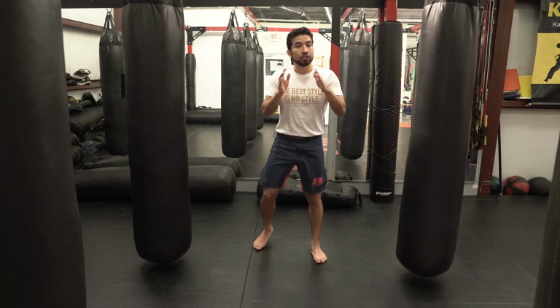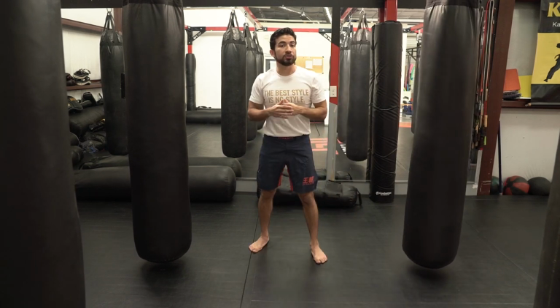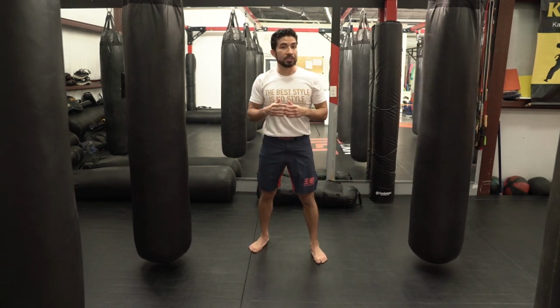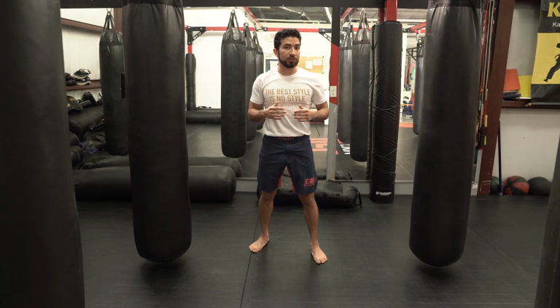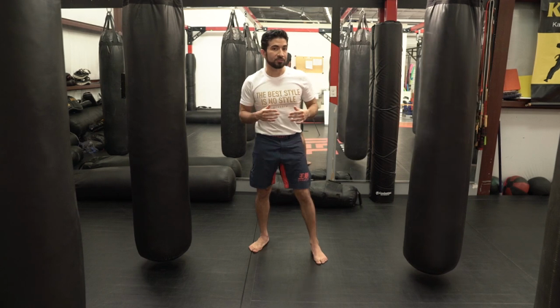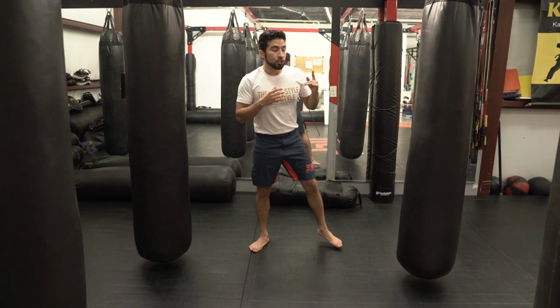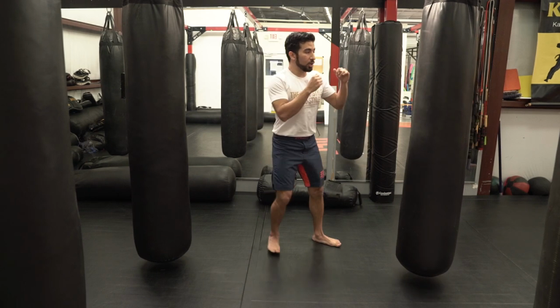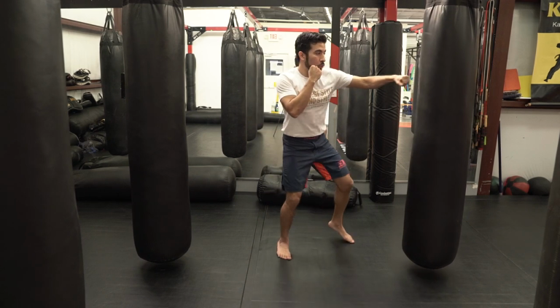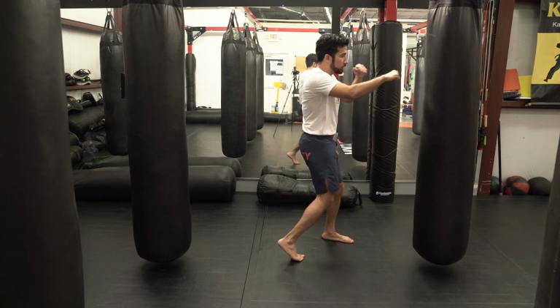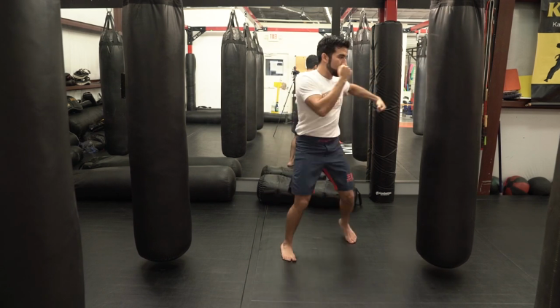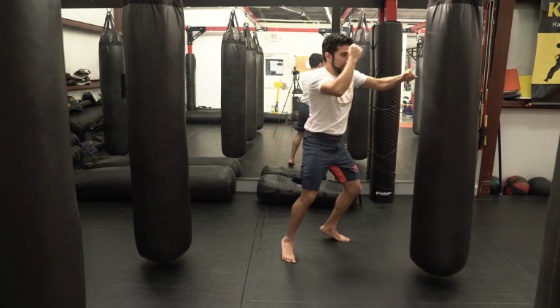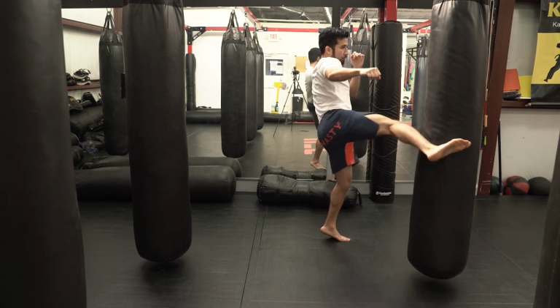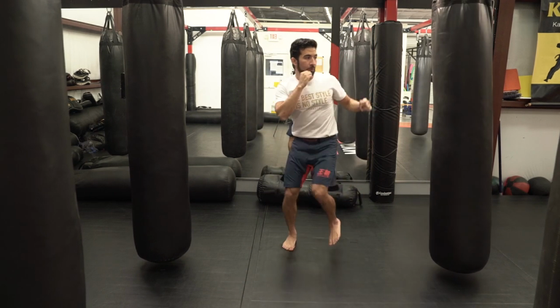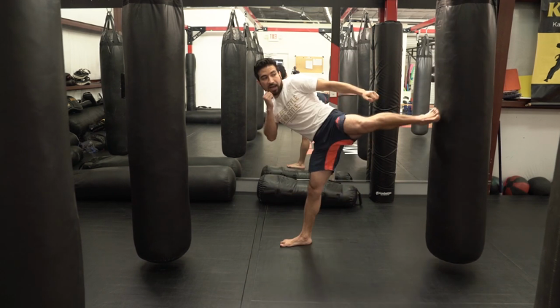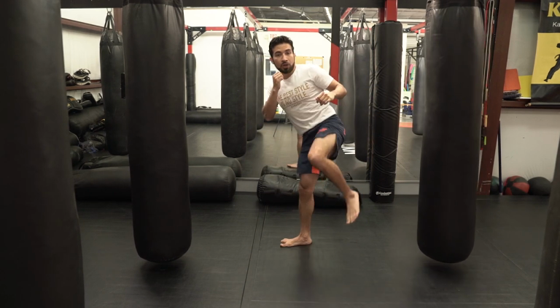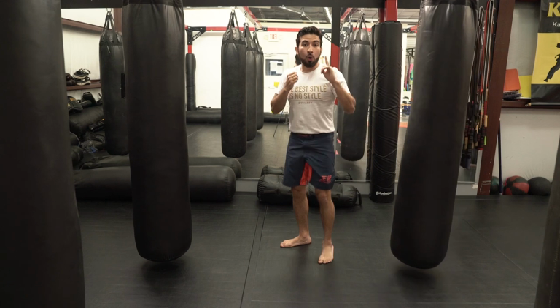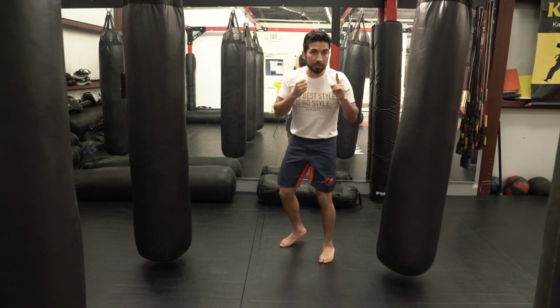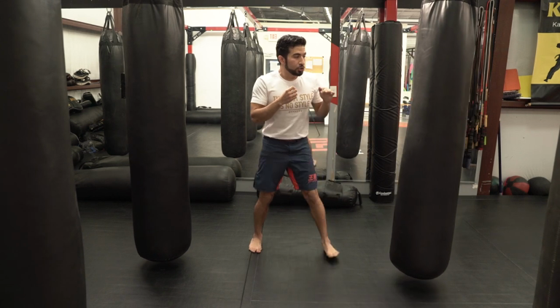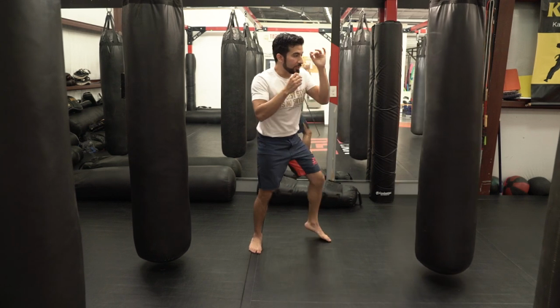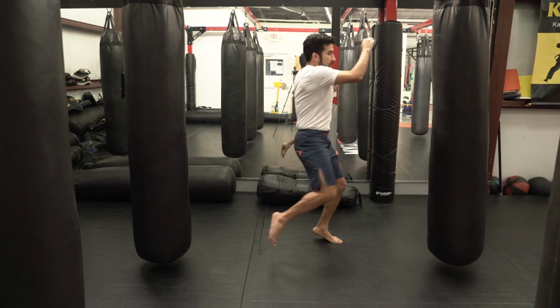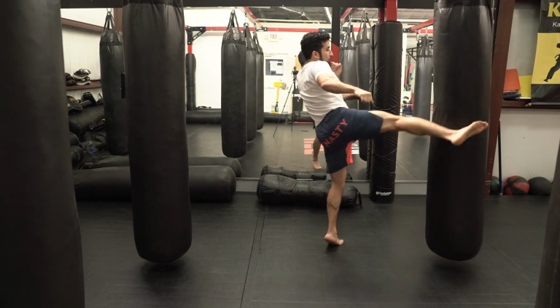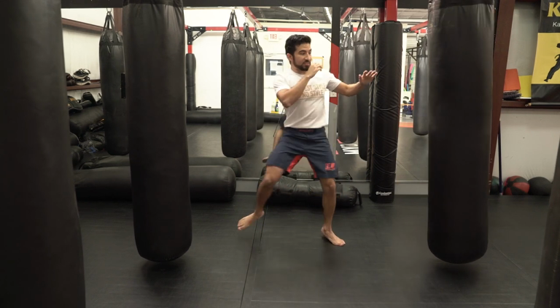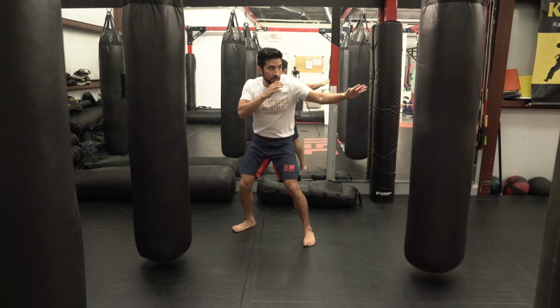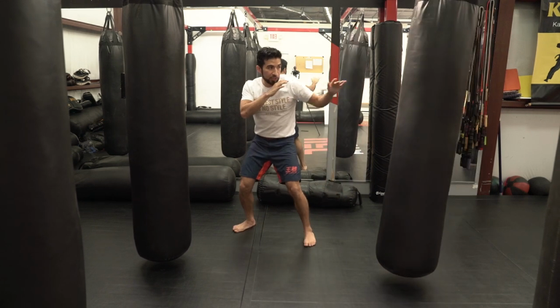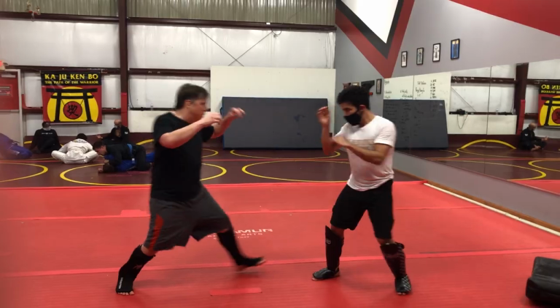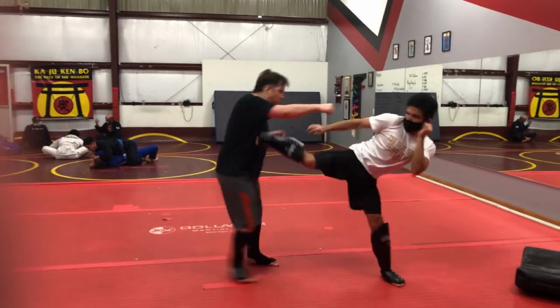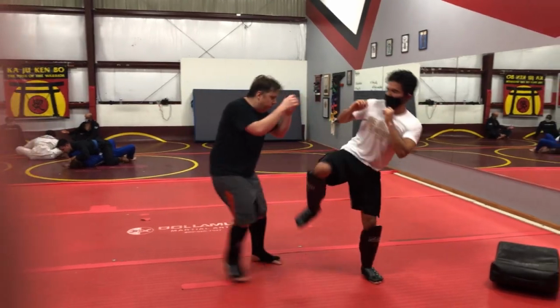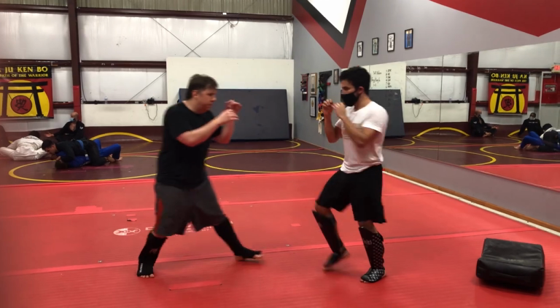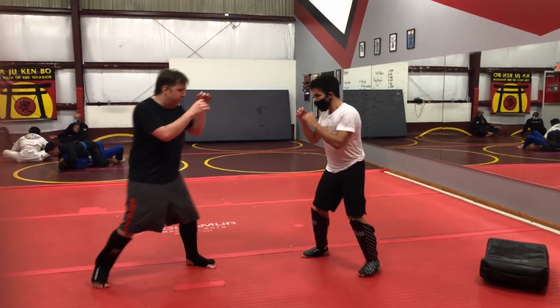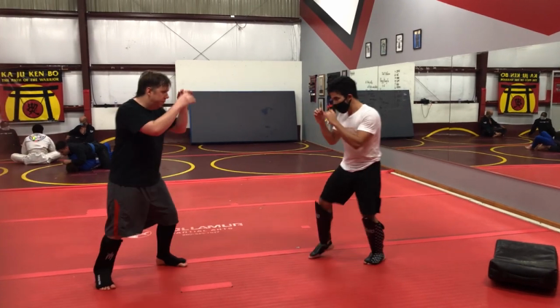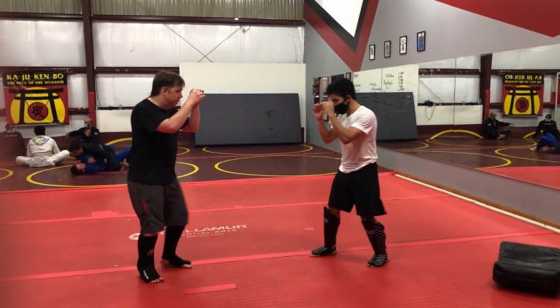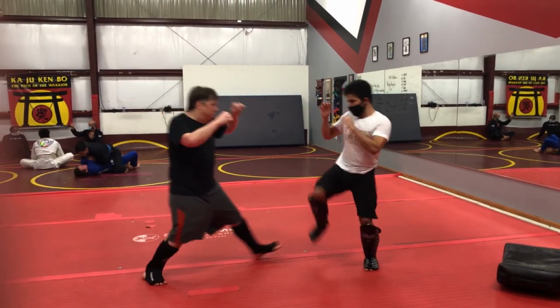You can do this combination a couple of different ways. You can go one, two, three, four, five as a deliberate sequence. Or you can capitalize on this being a mistake, let your opponent come in, and walk them into your side kick. Either way works.